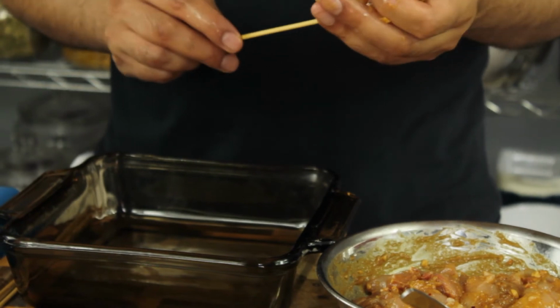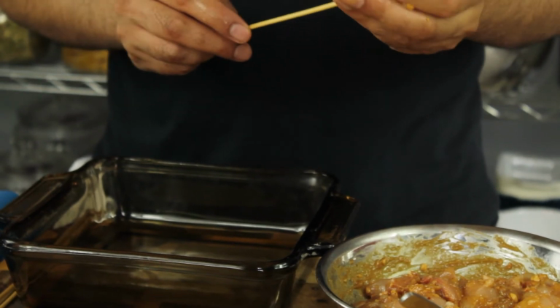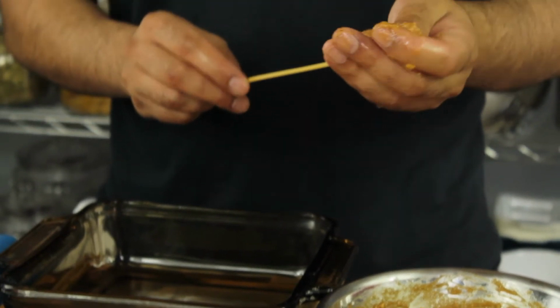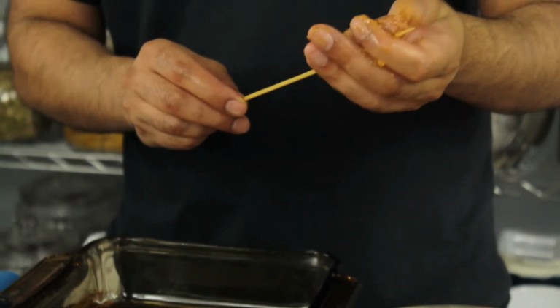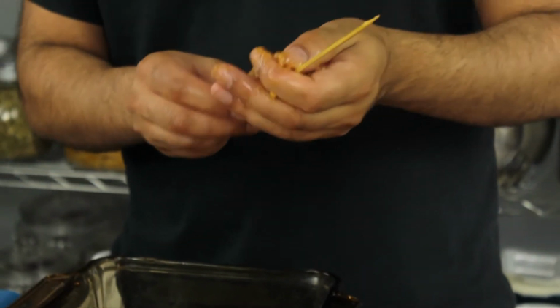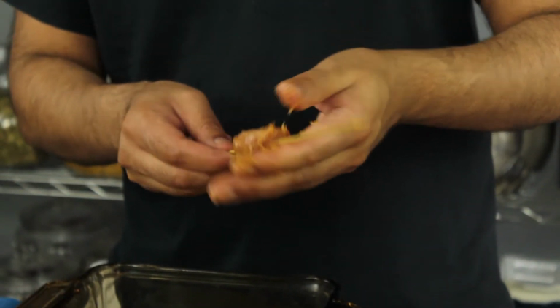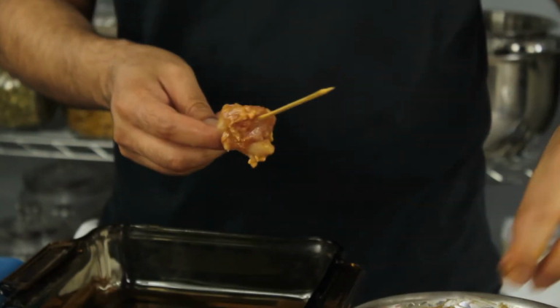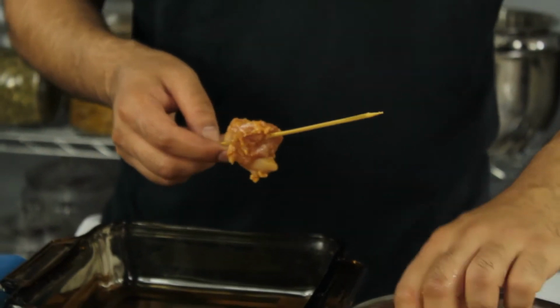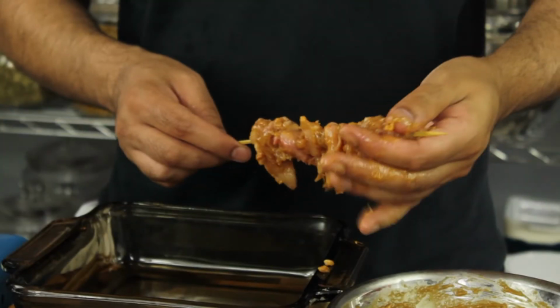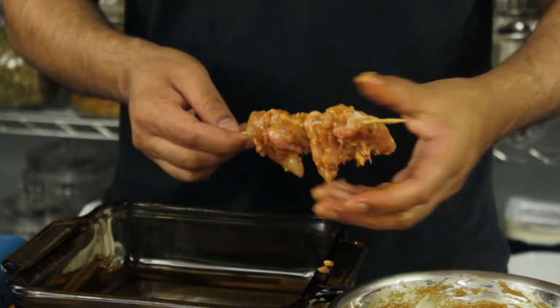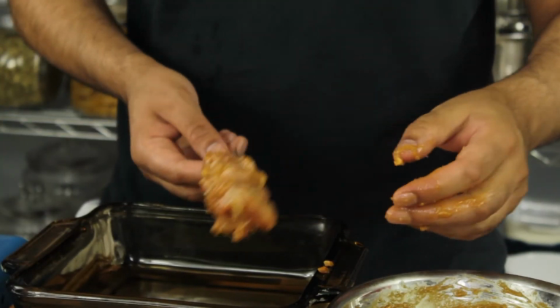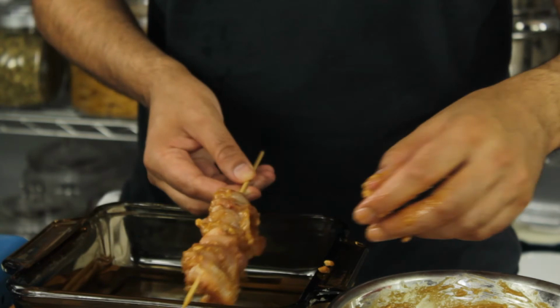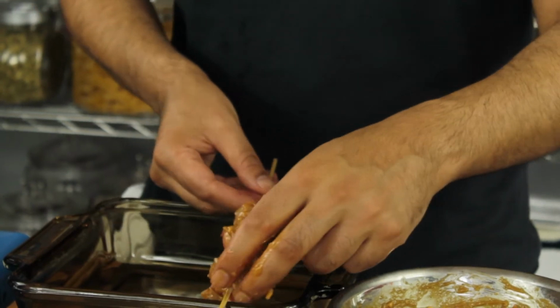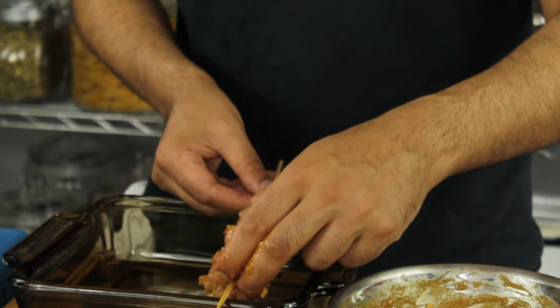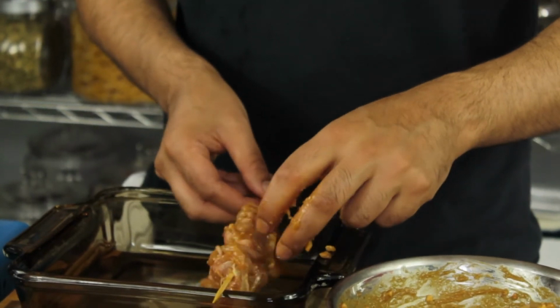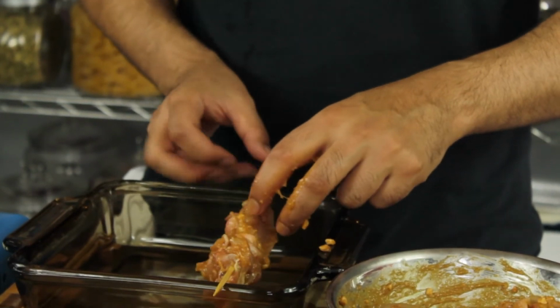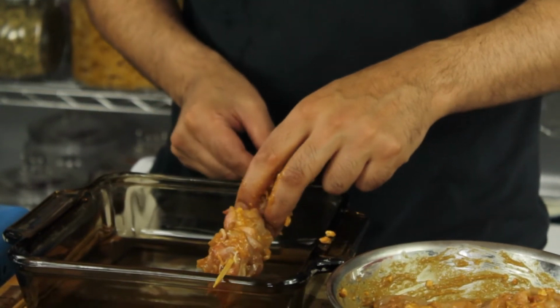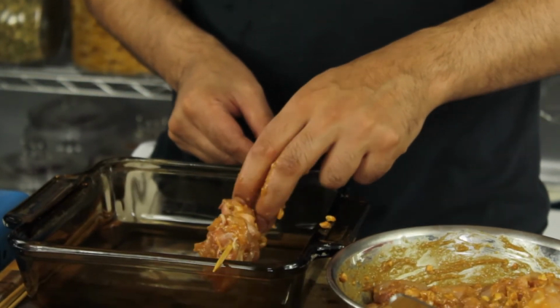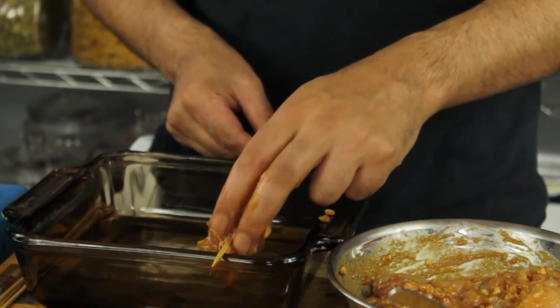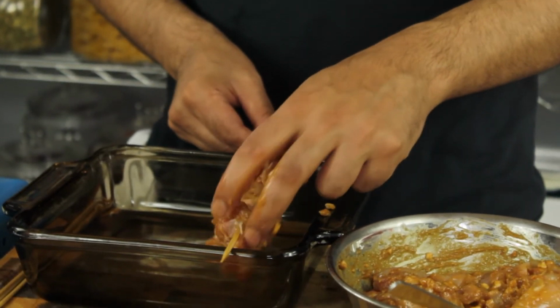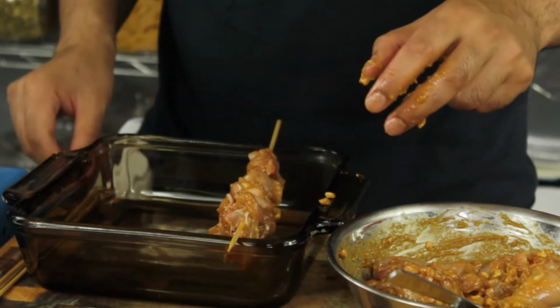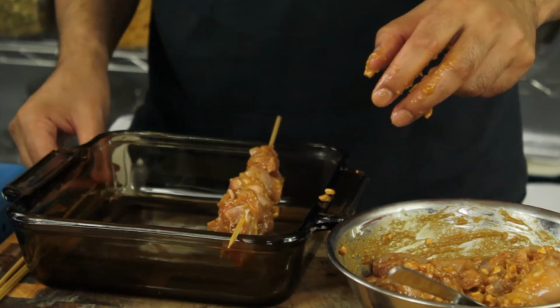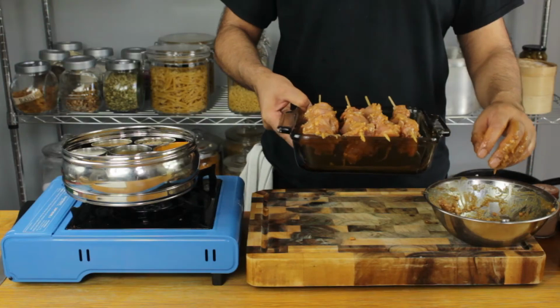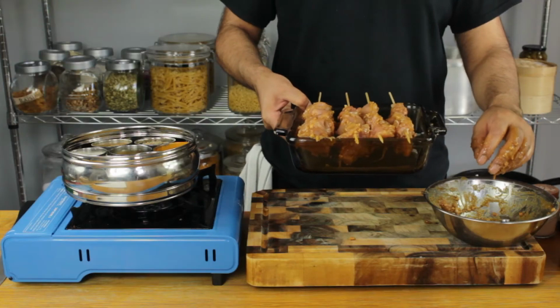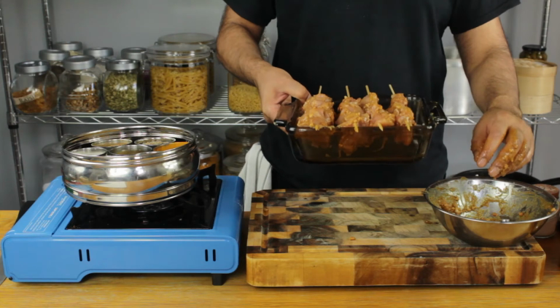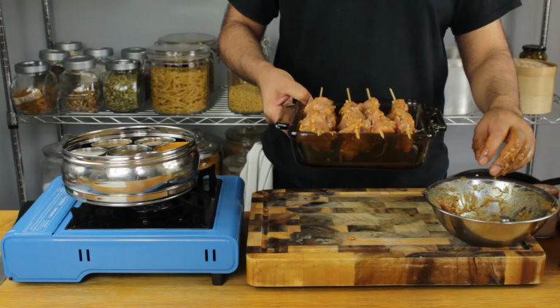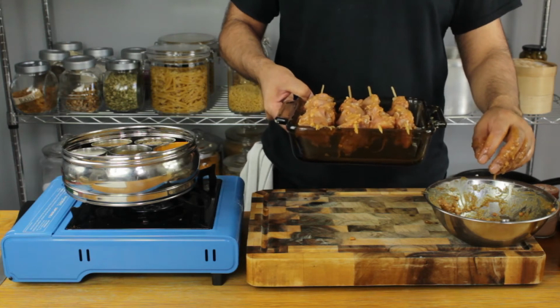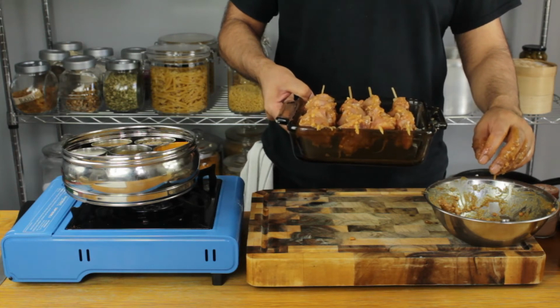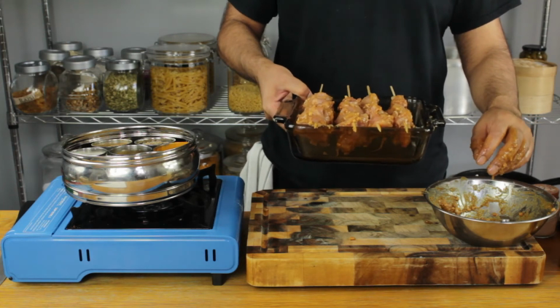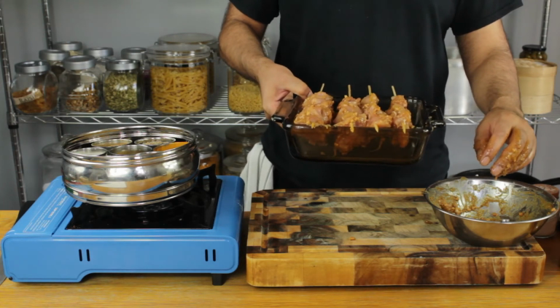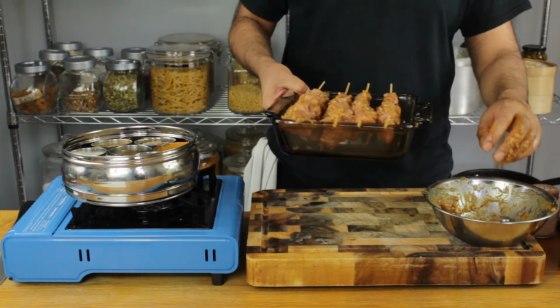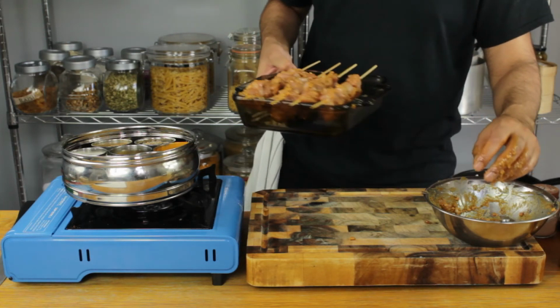Anything on a stick always tastes better for some reason. I'm just going to place that skewer like so. These are ready to go into a preheated oven for about 15 minutes — let's go.